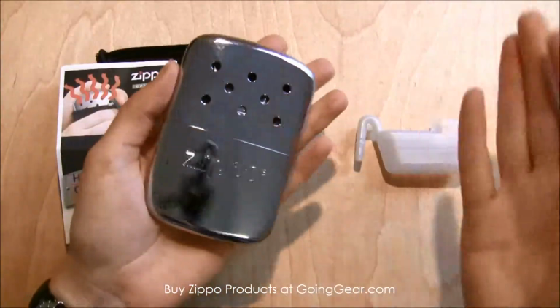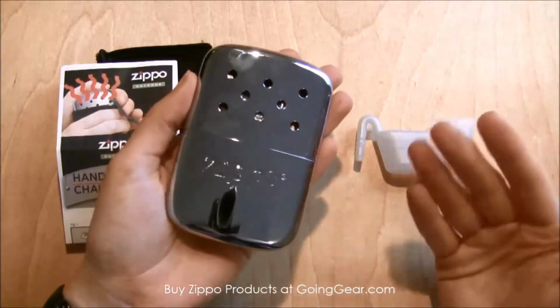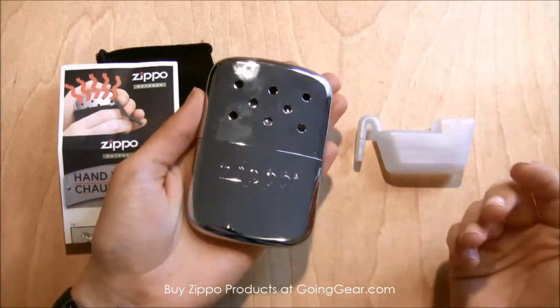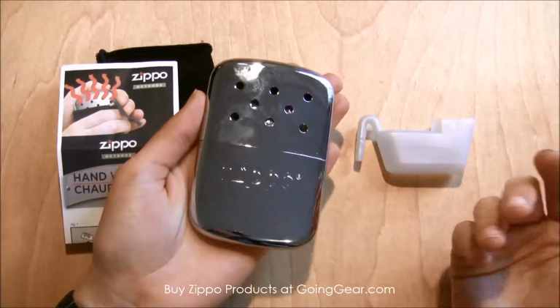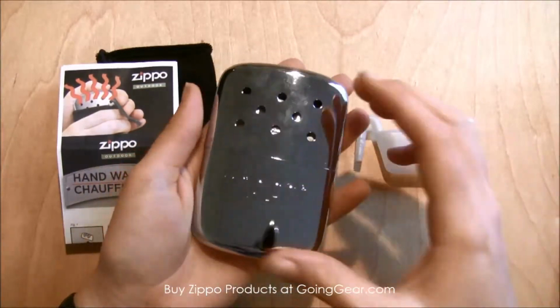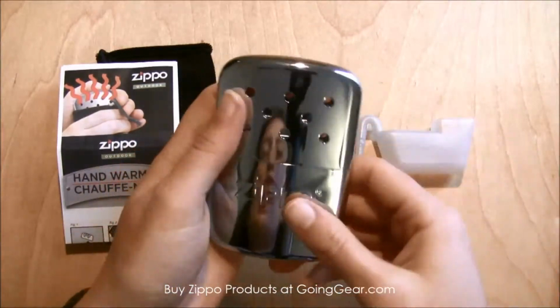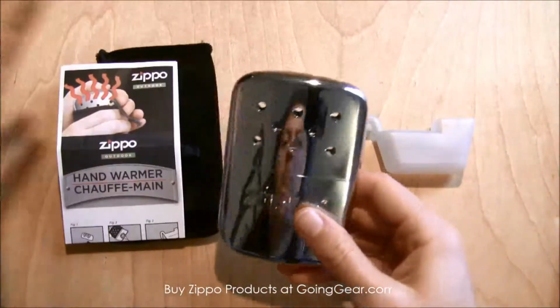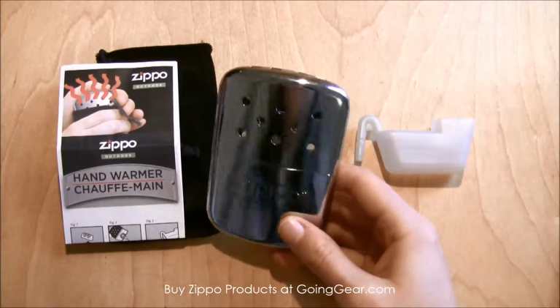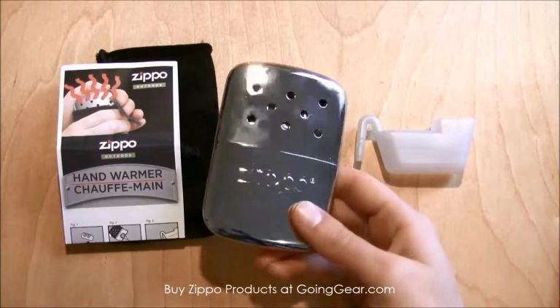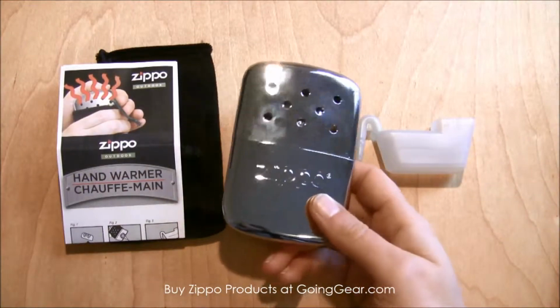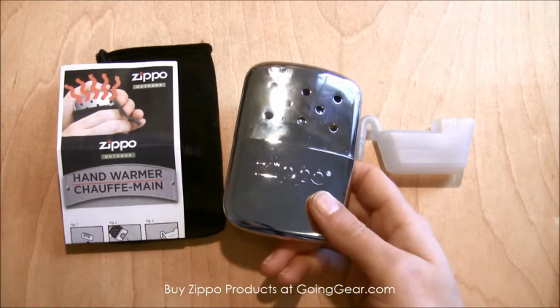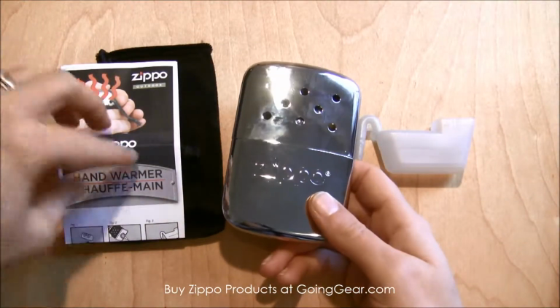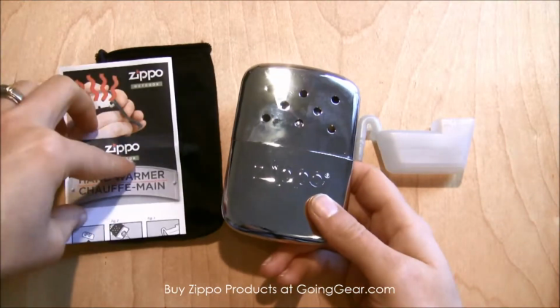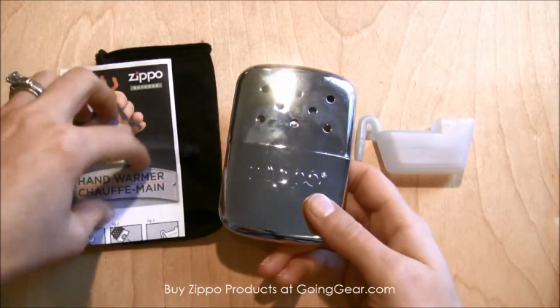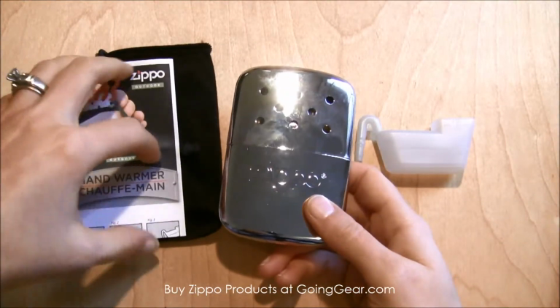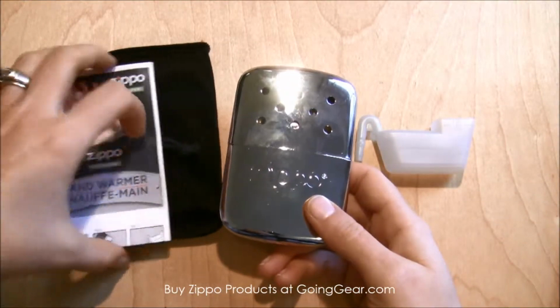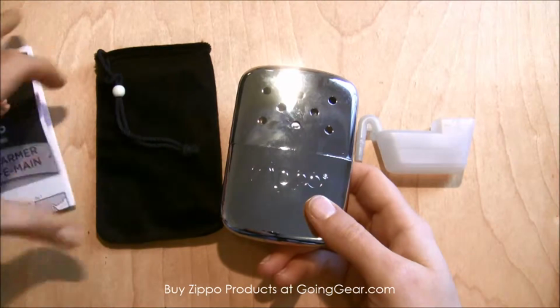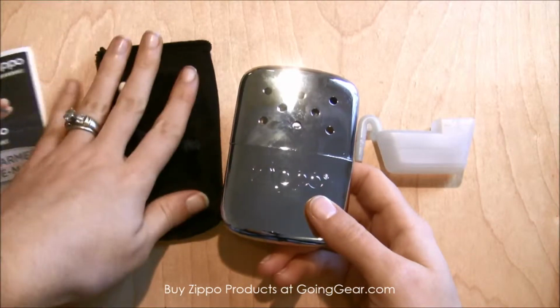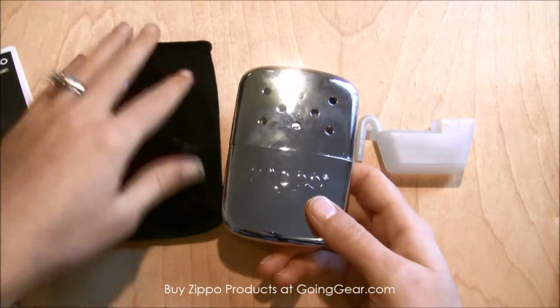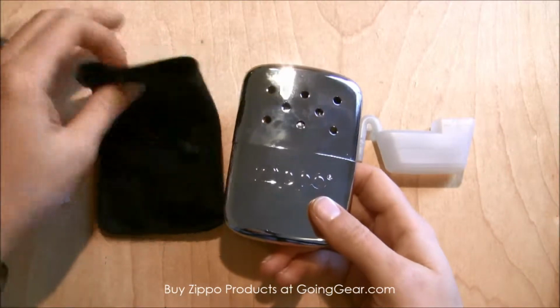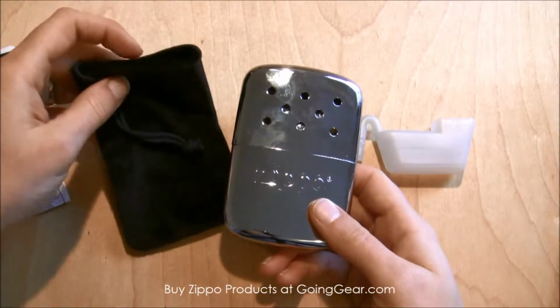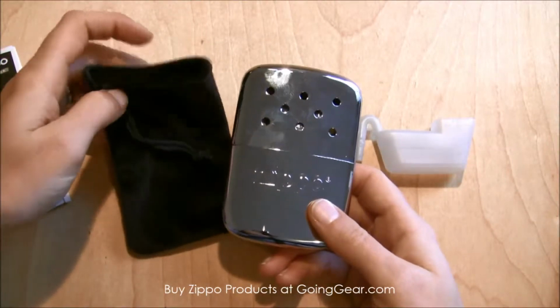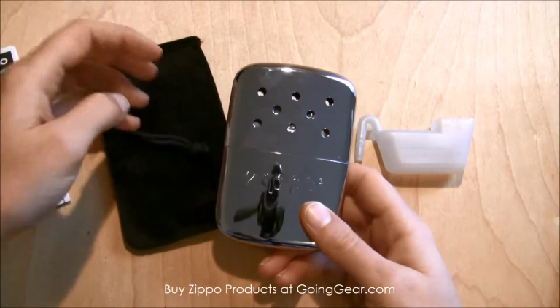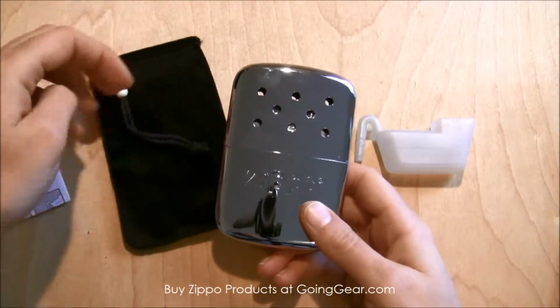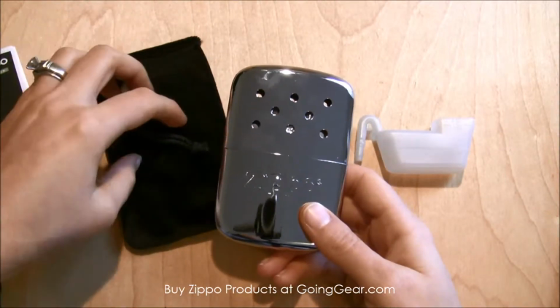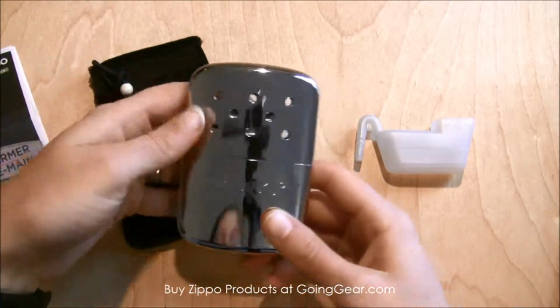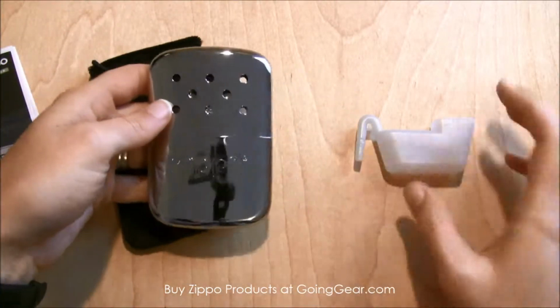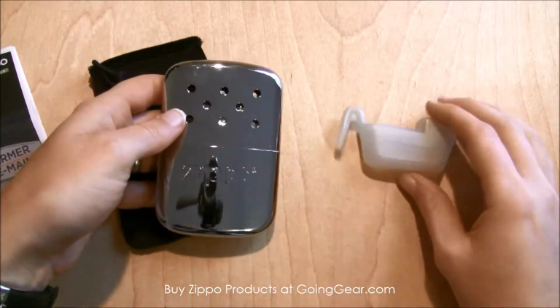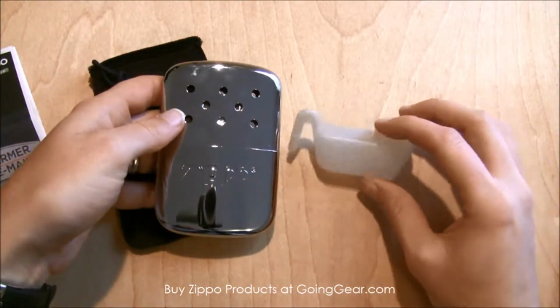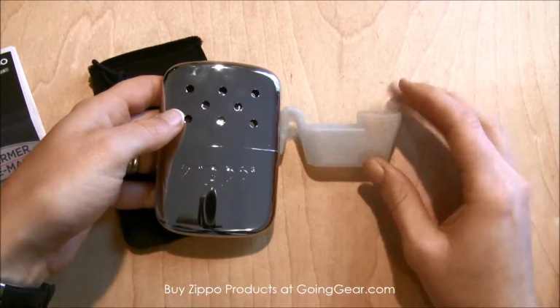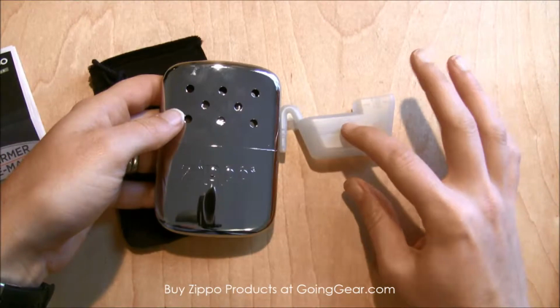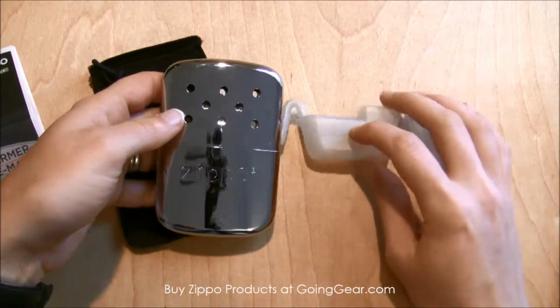It's actually really easy to use. What you're going to get with this pack is you get the instructions, this bag to keep the hand warmer in, and then you get this filling cup.